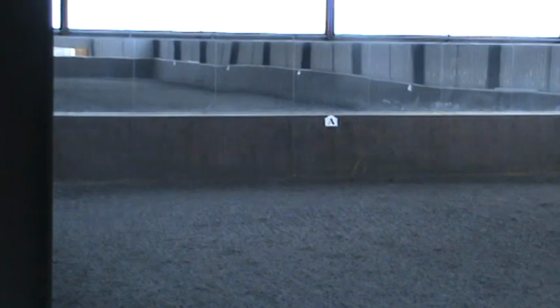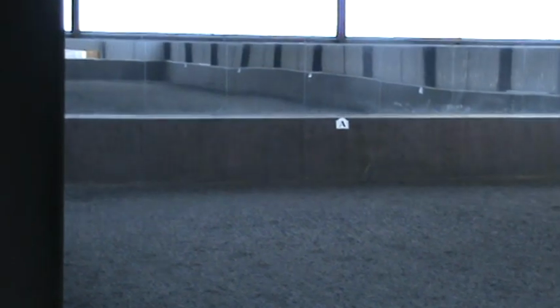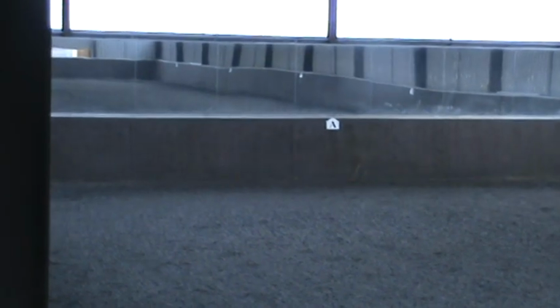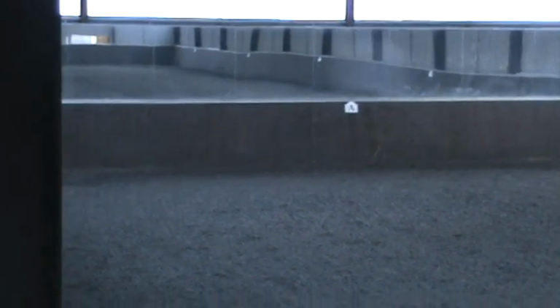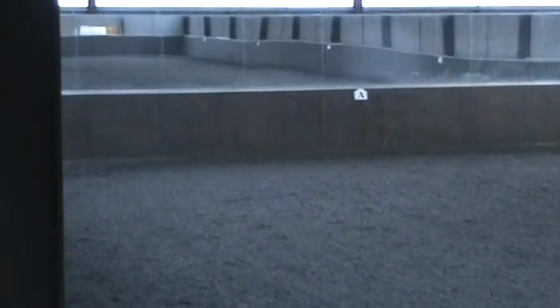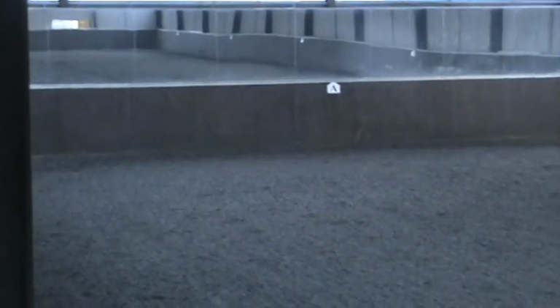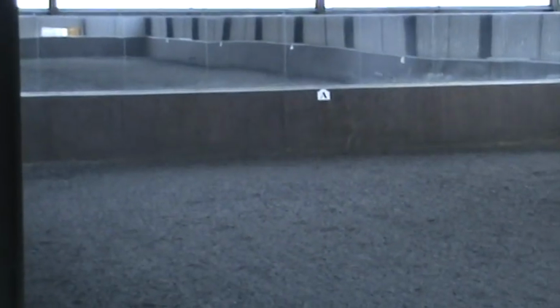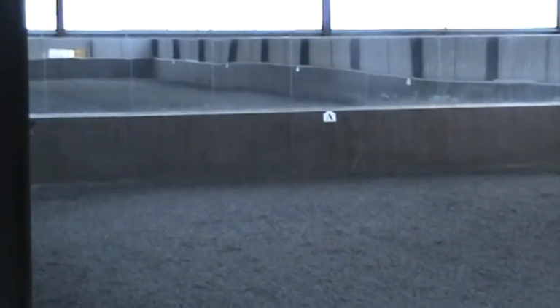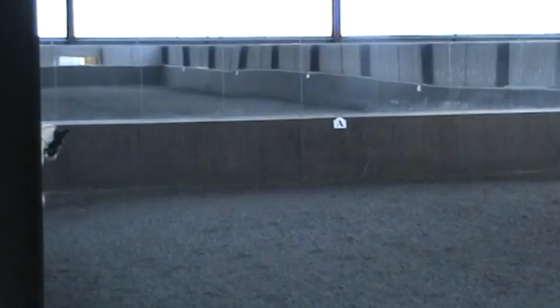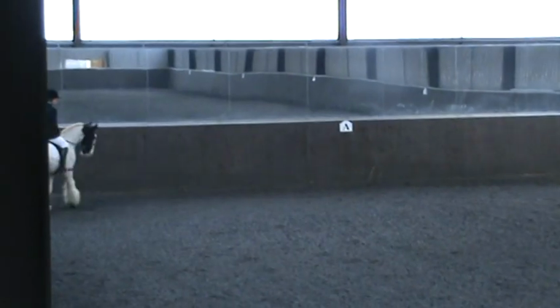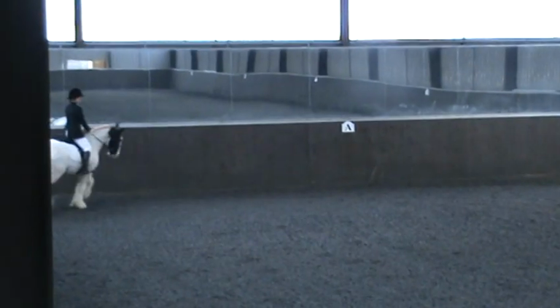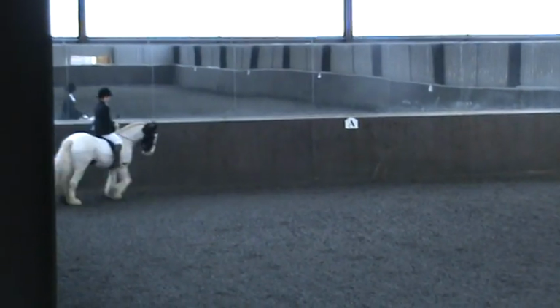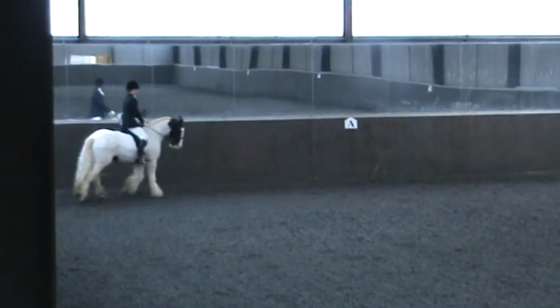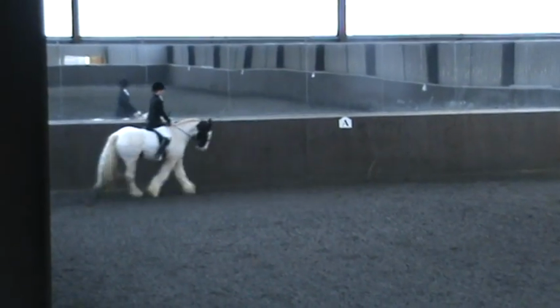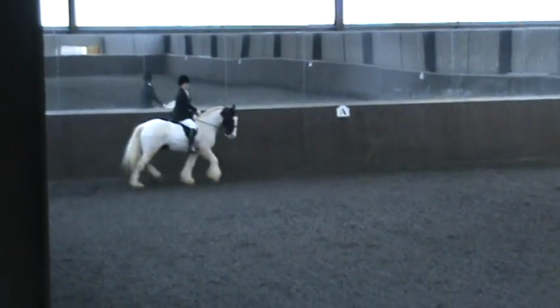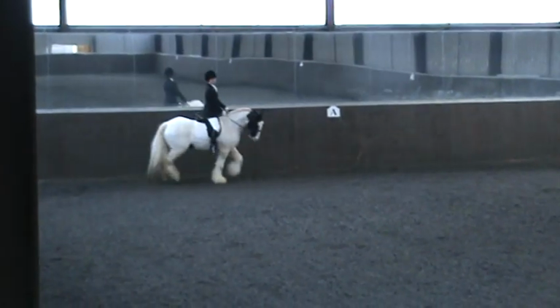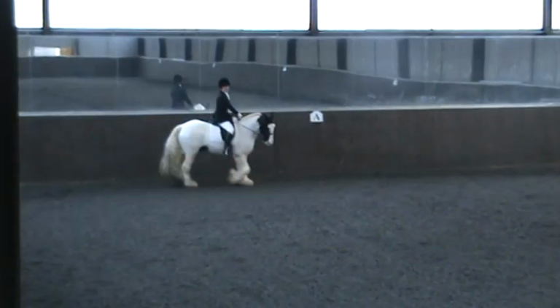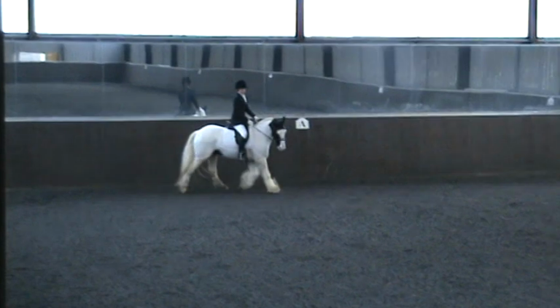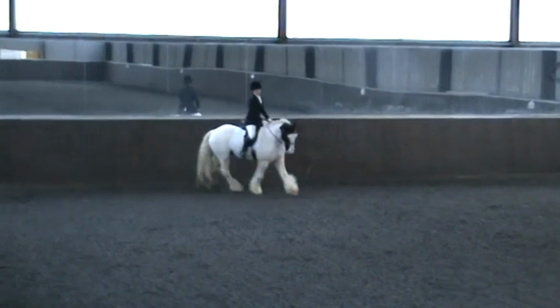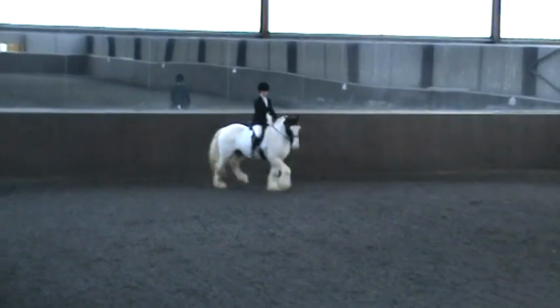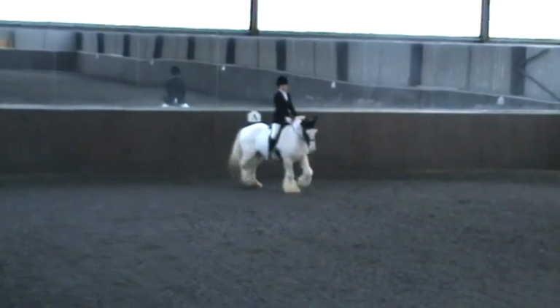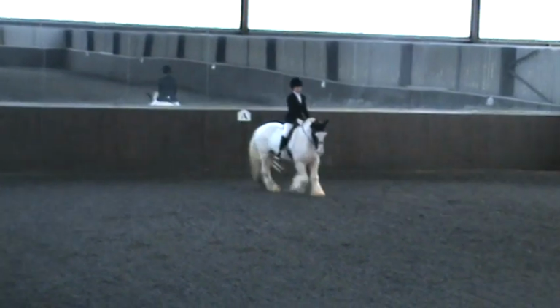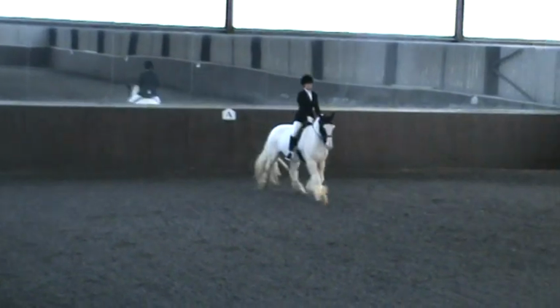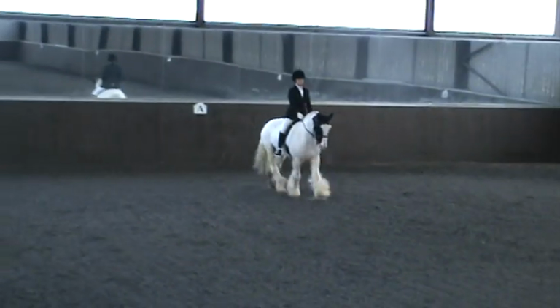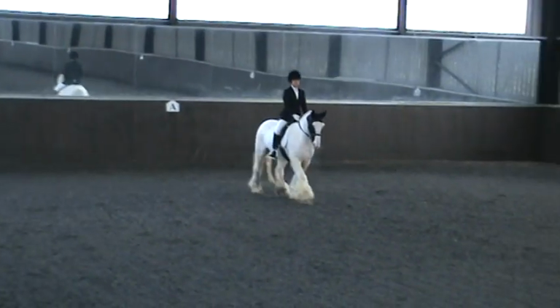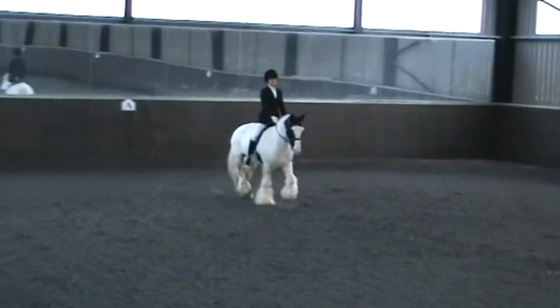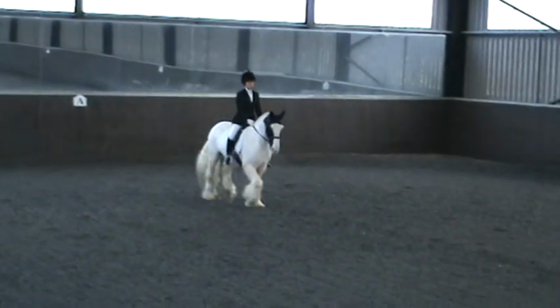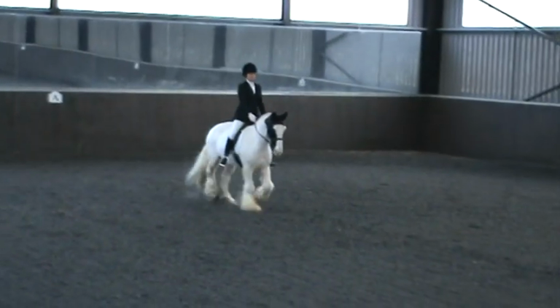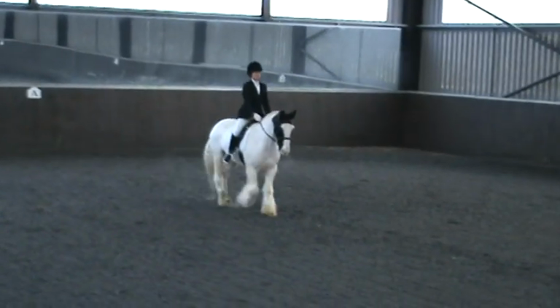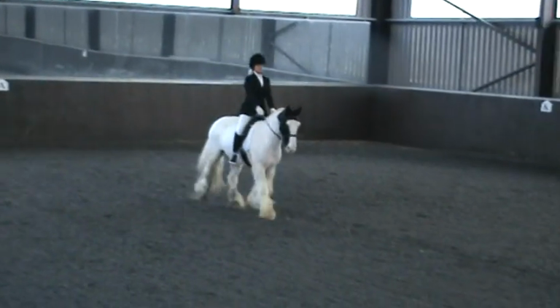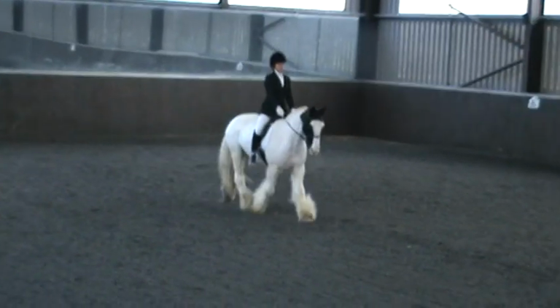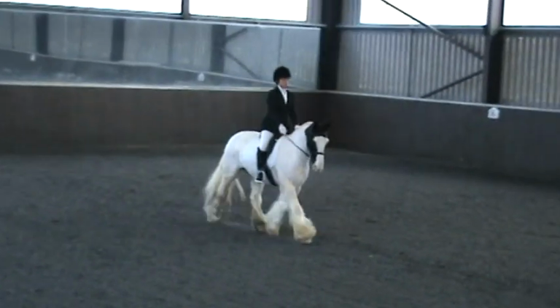Let's go now, we've got control of it. At C, track right.